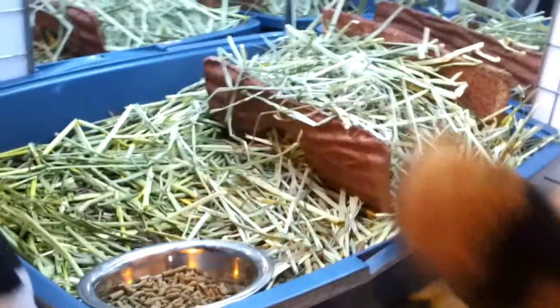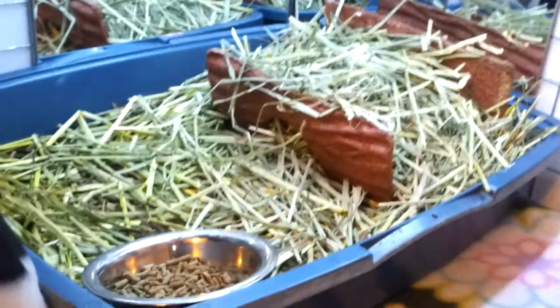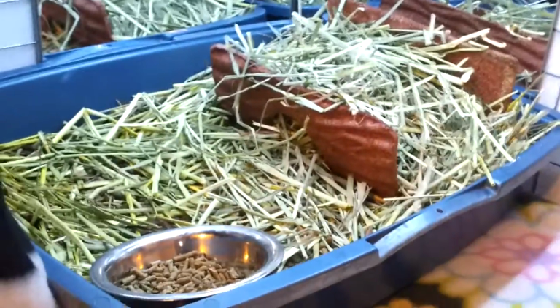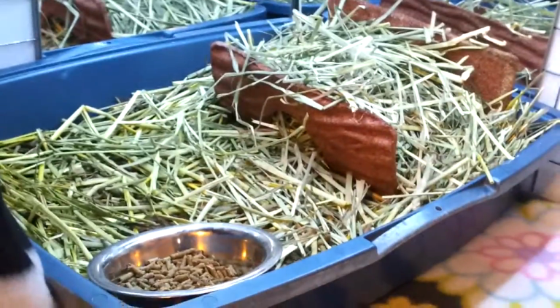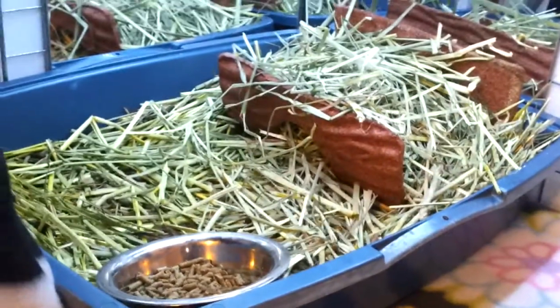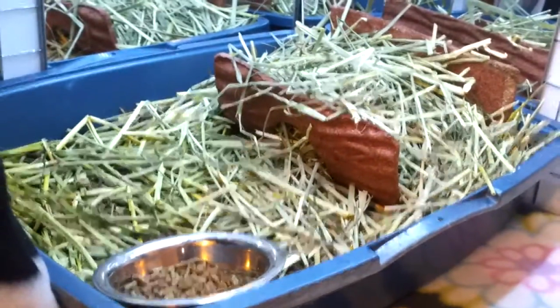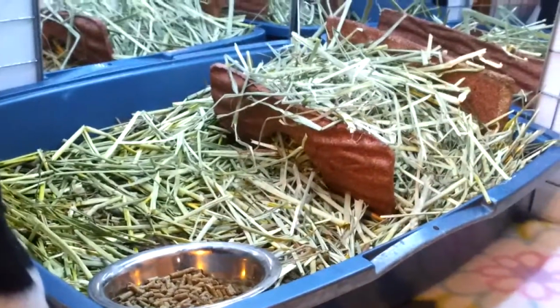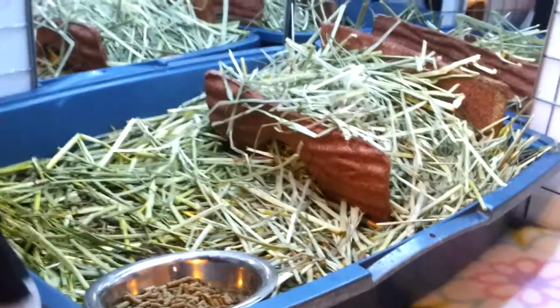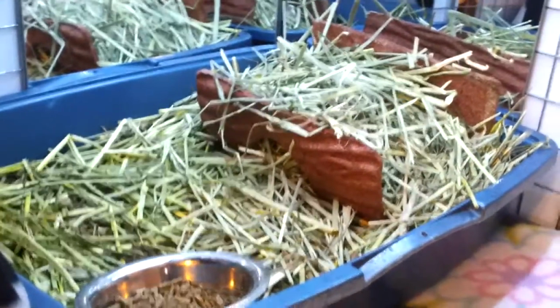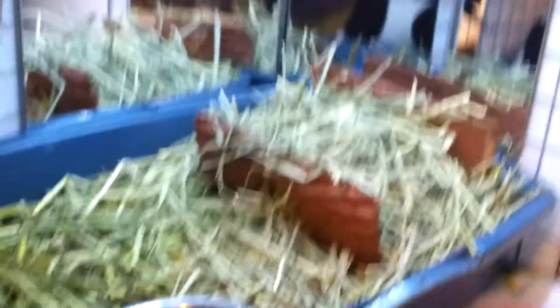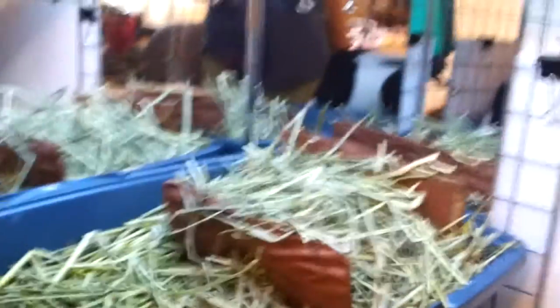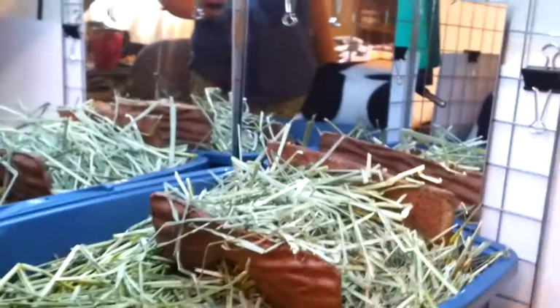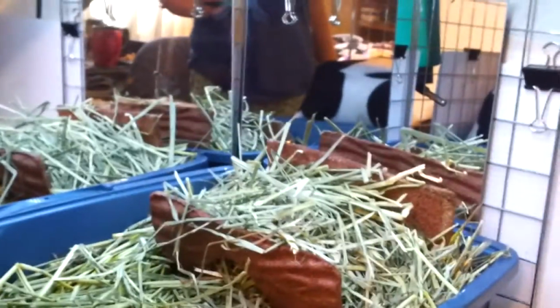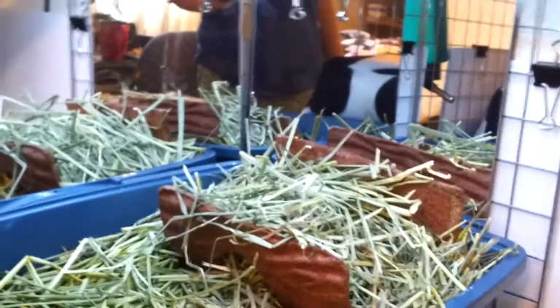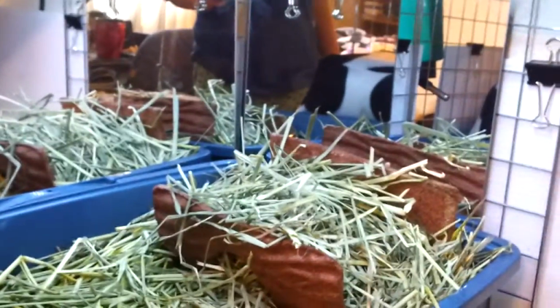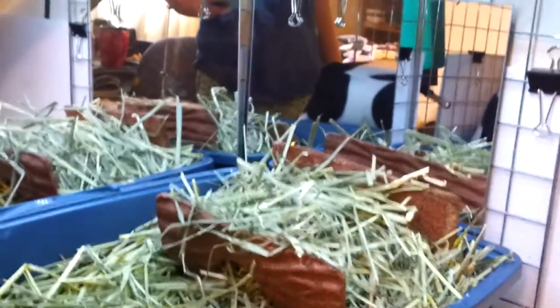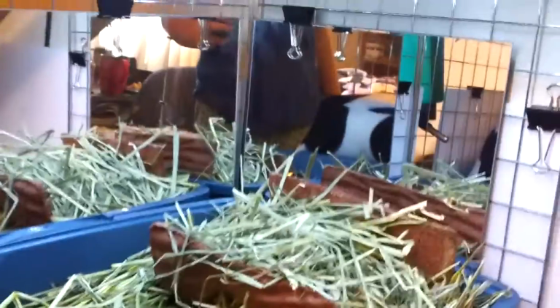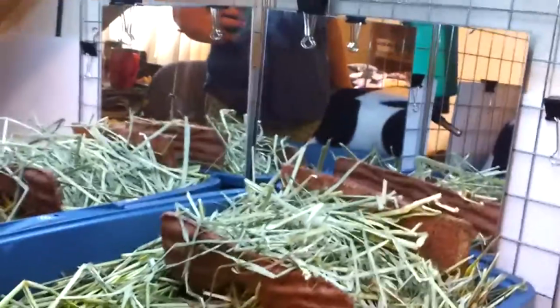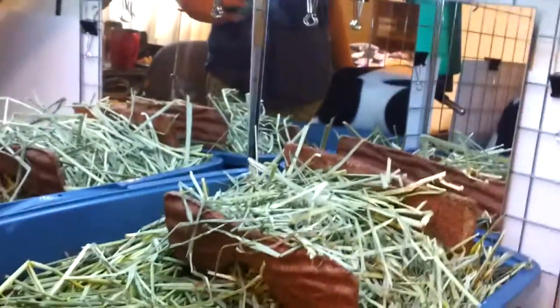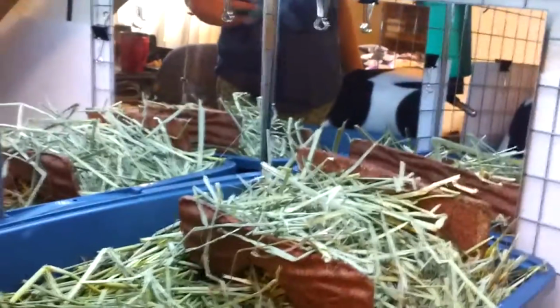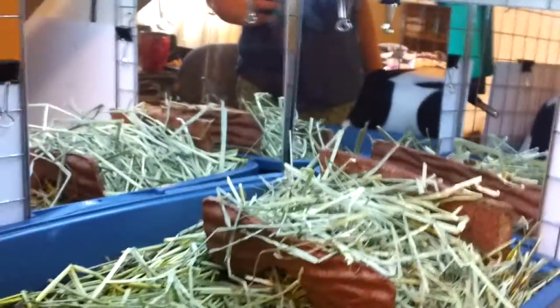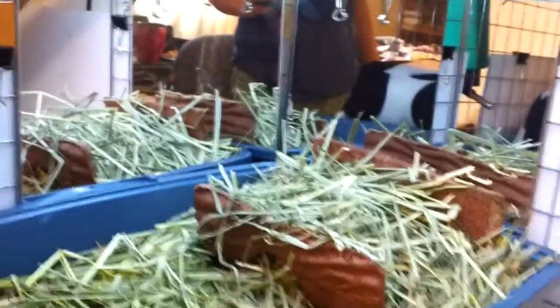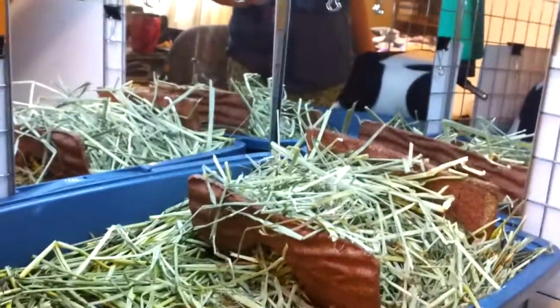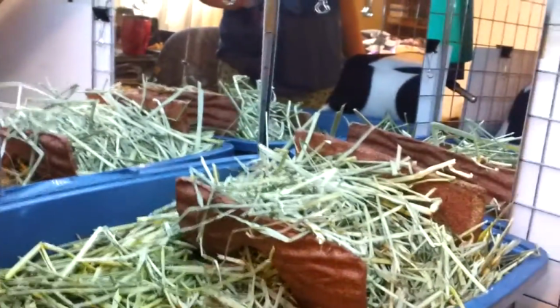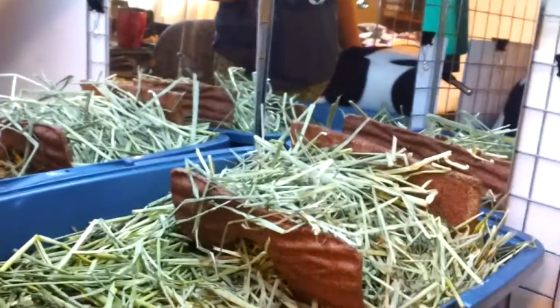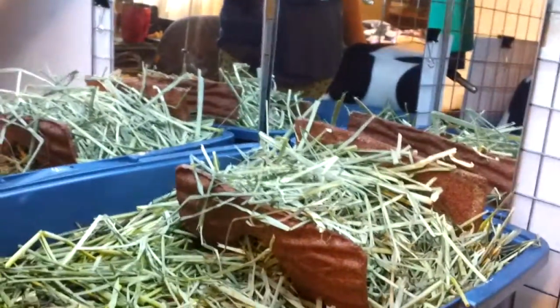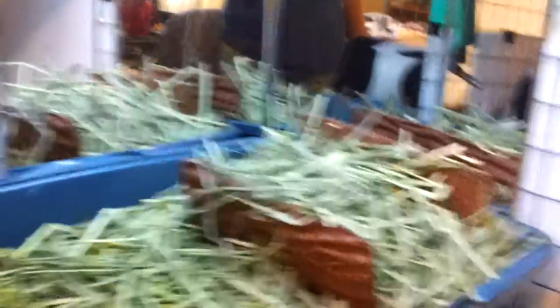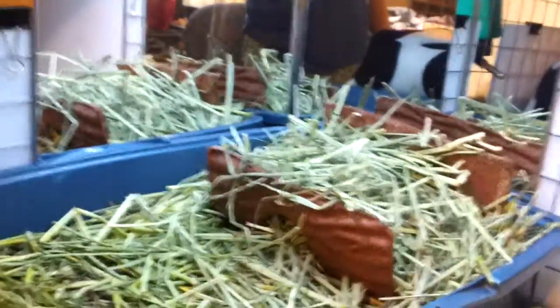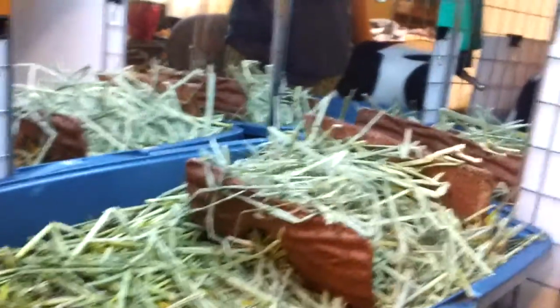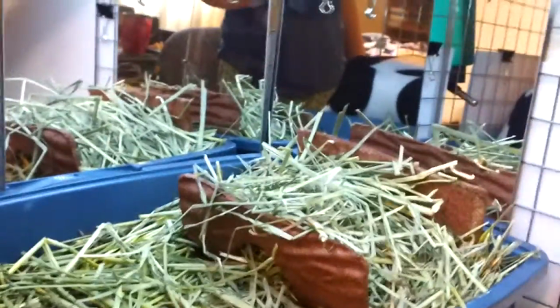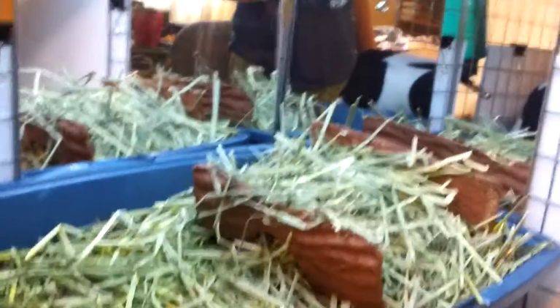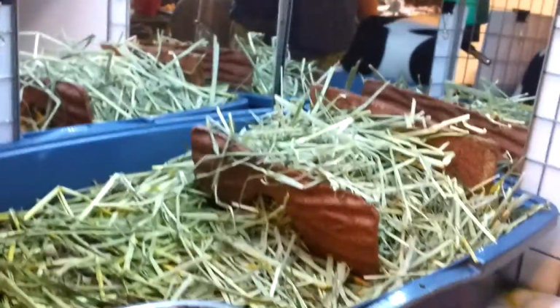This is their kitchen area. They have mirrors back there so they can watch themselves eat. They seem to really enjoy the mirrors.